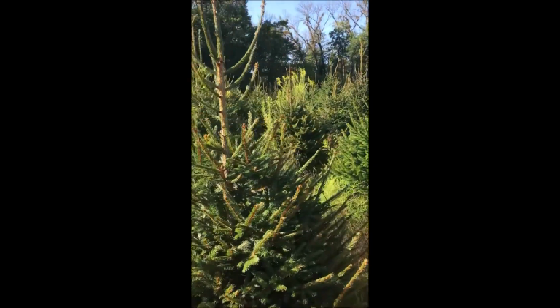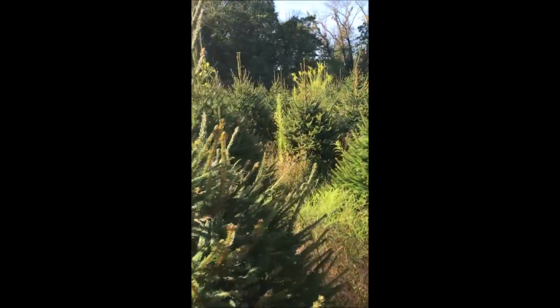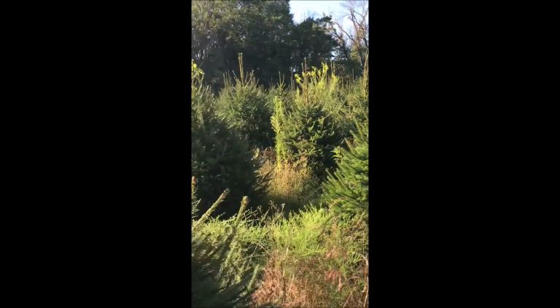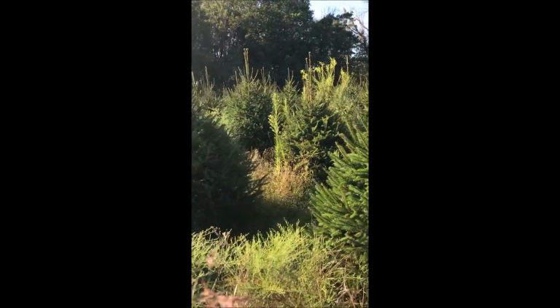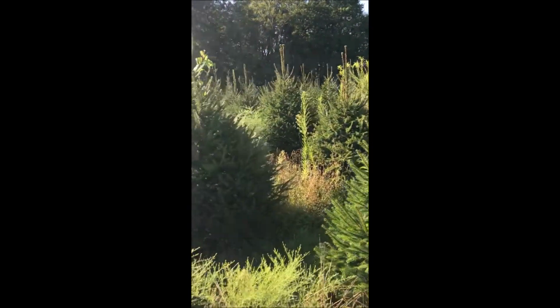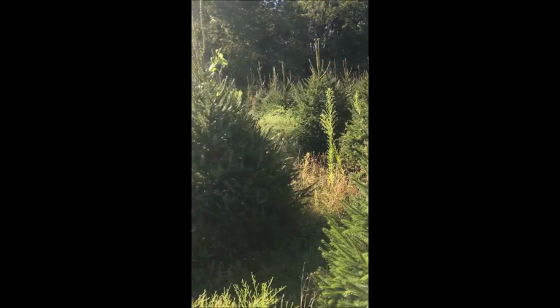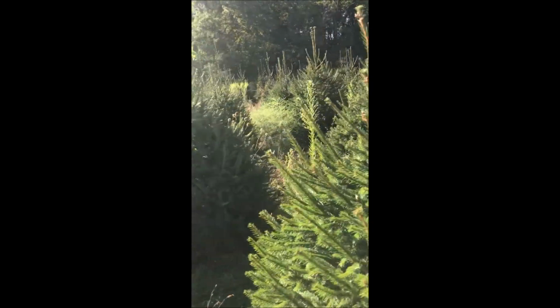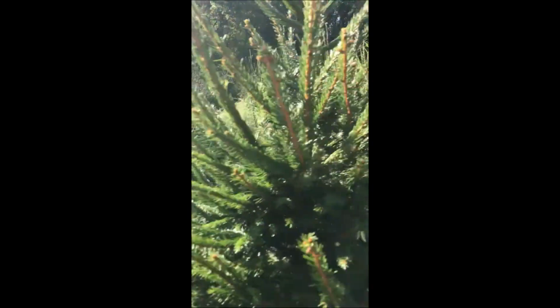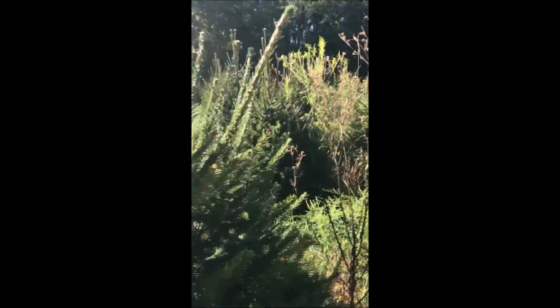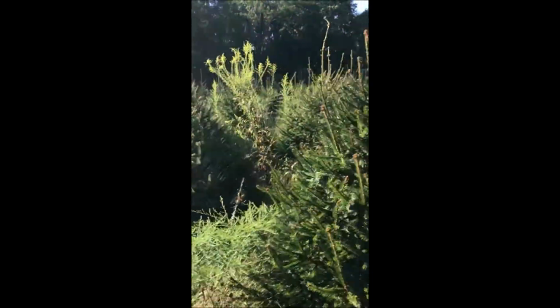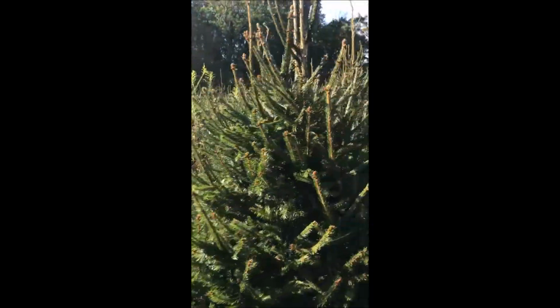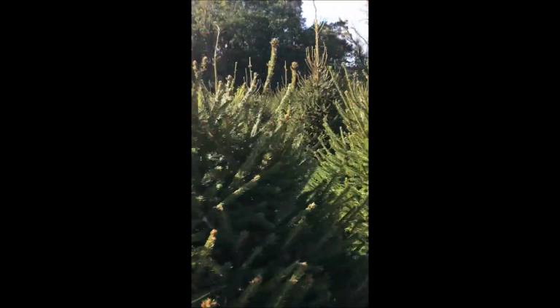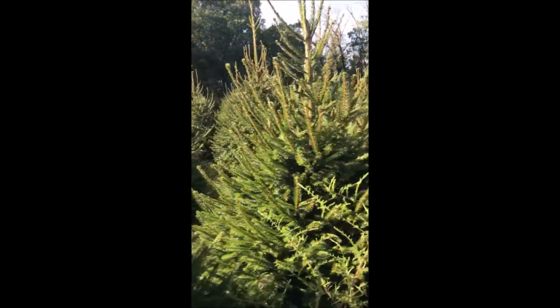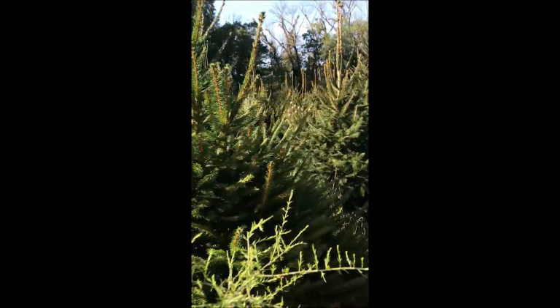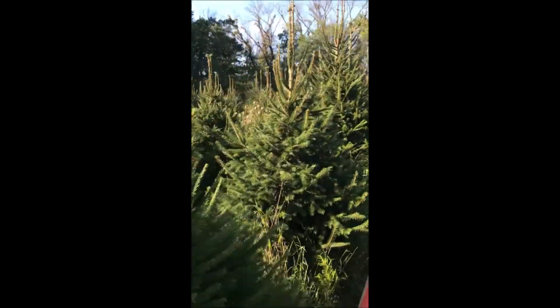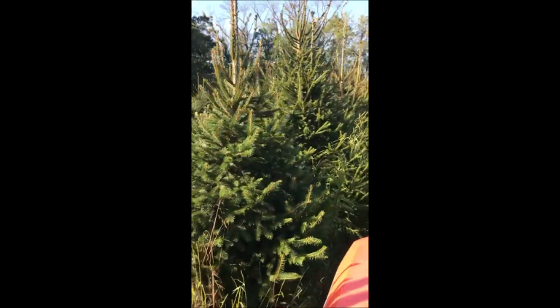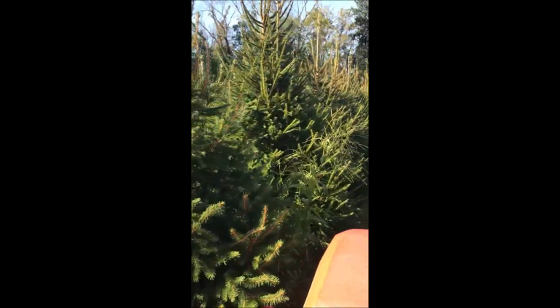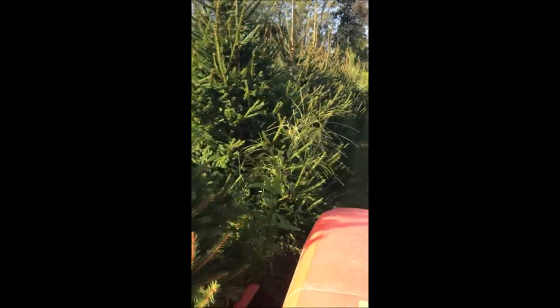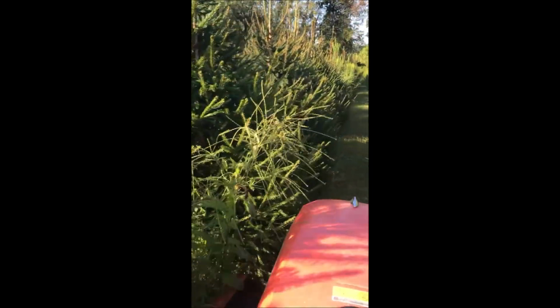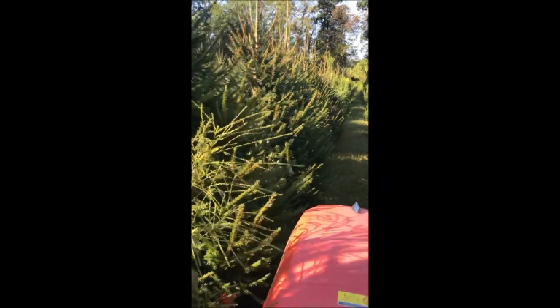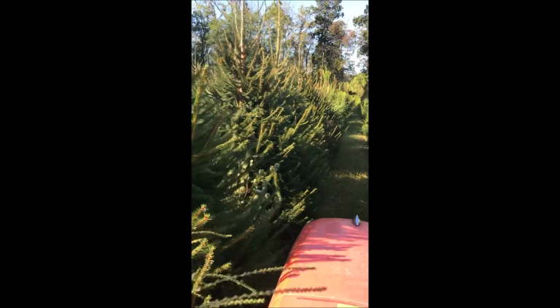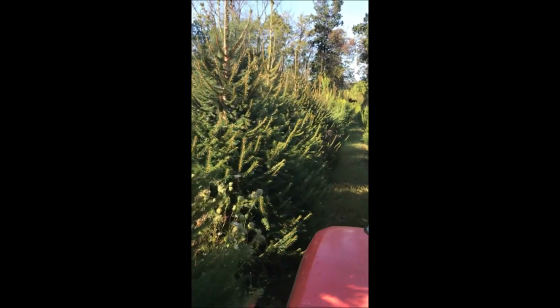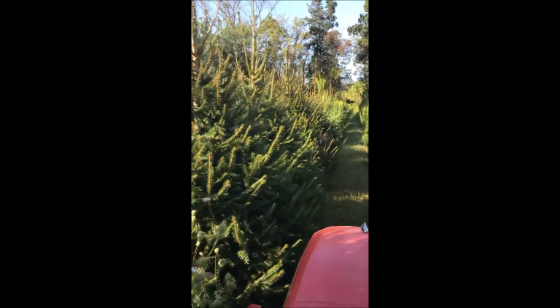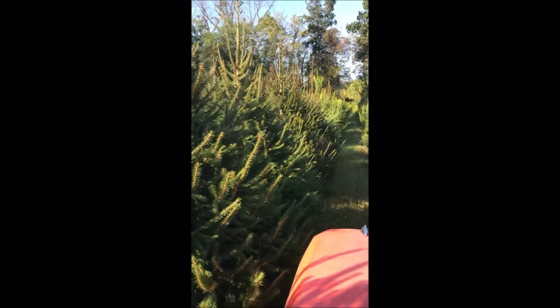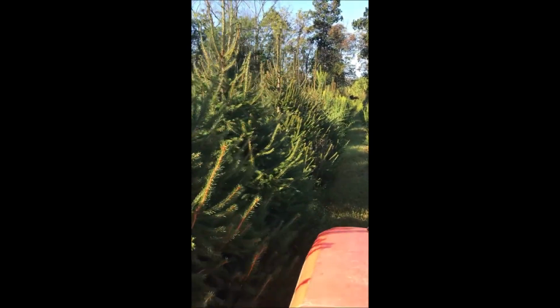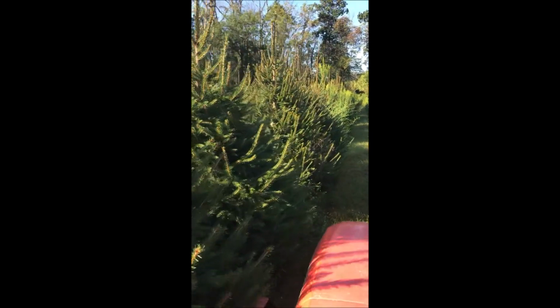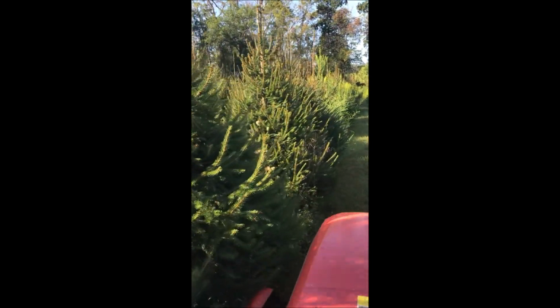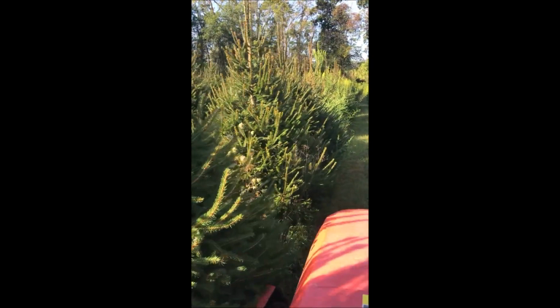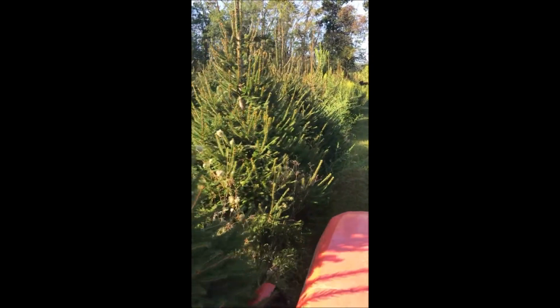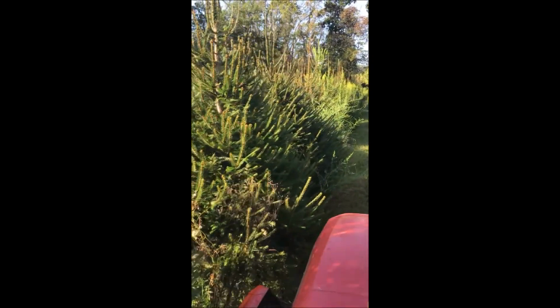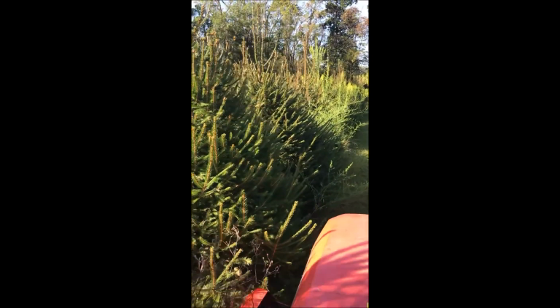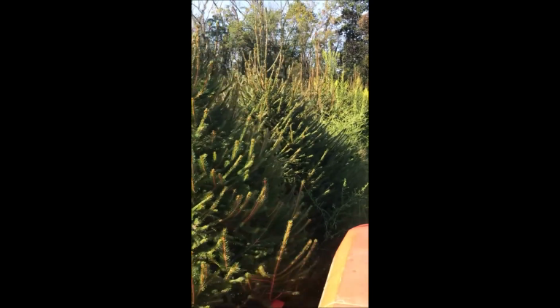Plus, this tree is very deer resistant. The only times these trees get bothered is when they're small. A tree of this size, like a 6 to 7 foot tree, rarely gets disturbed by deer.